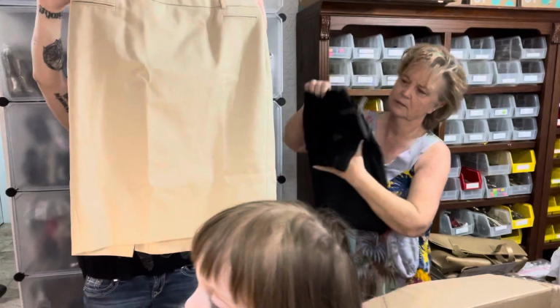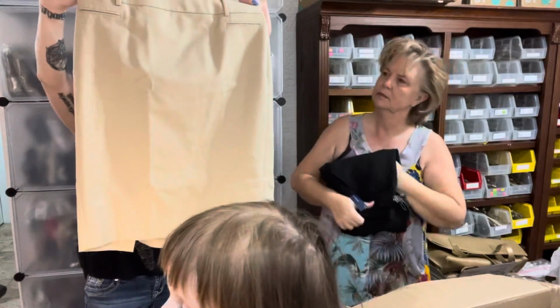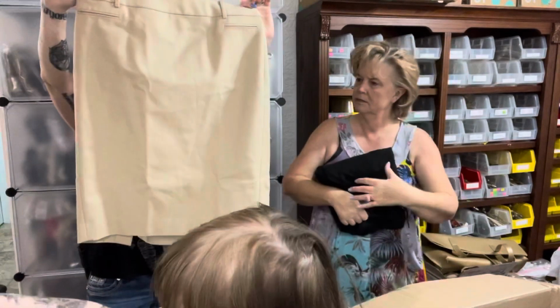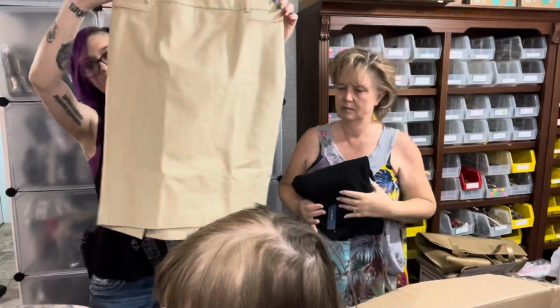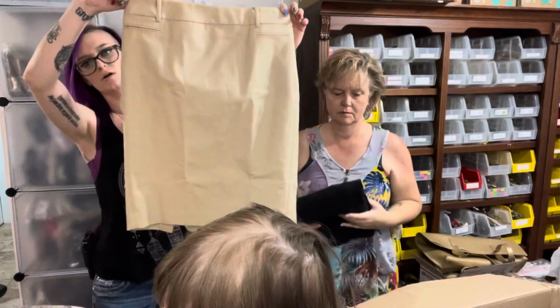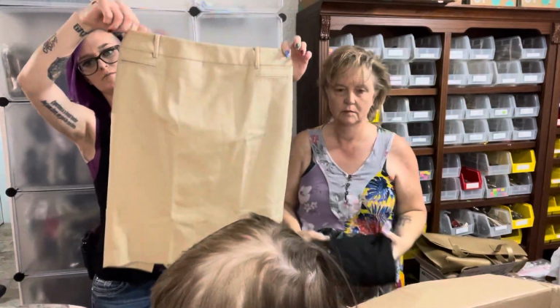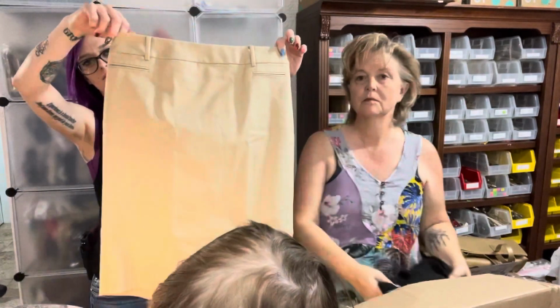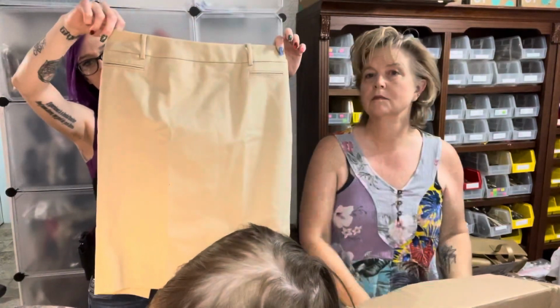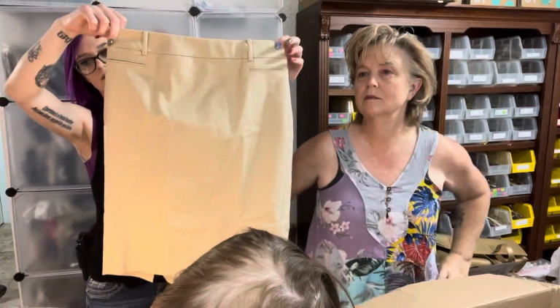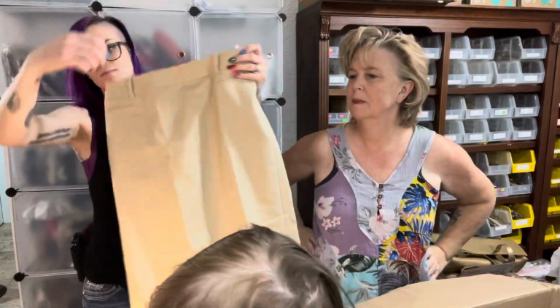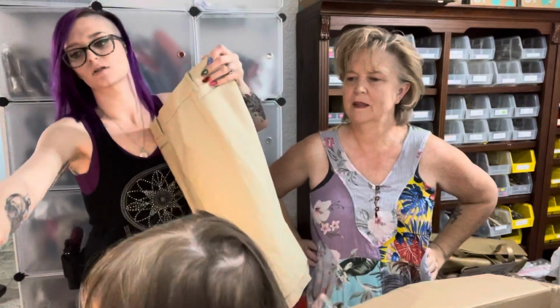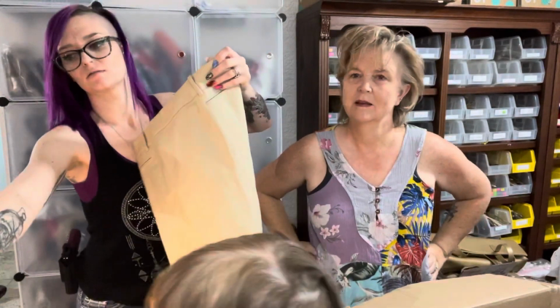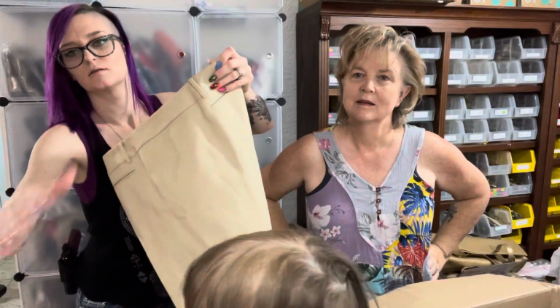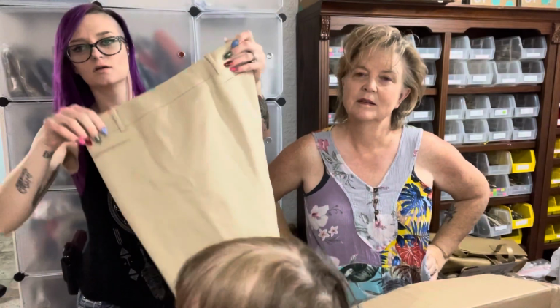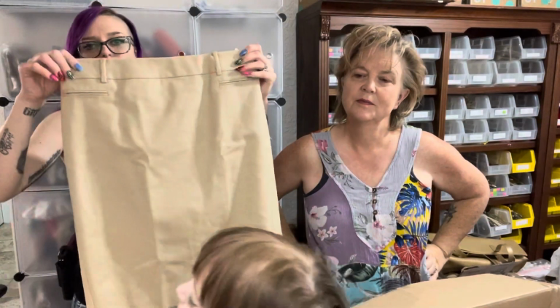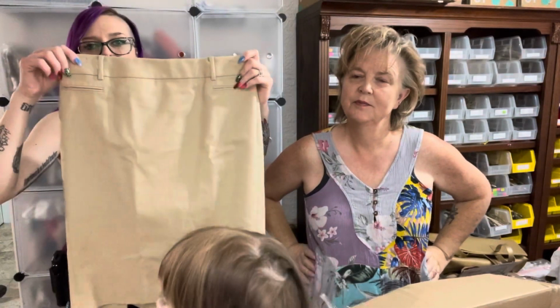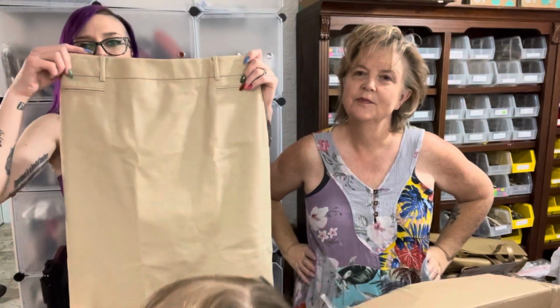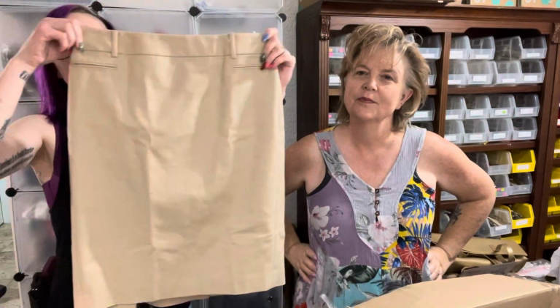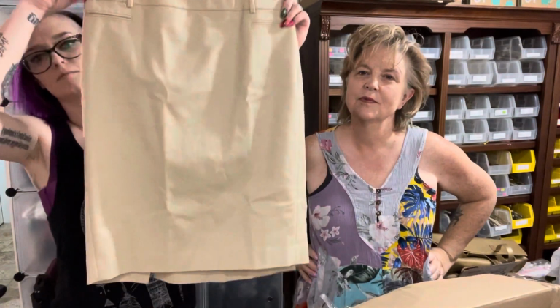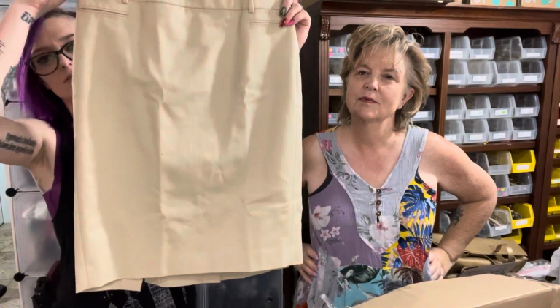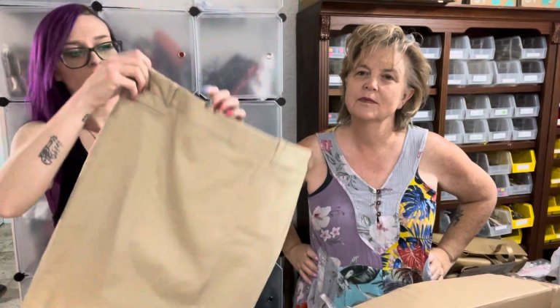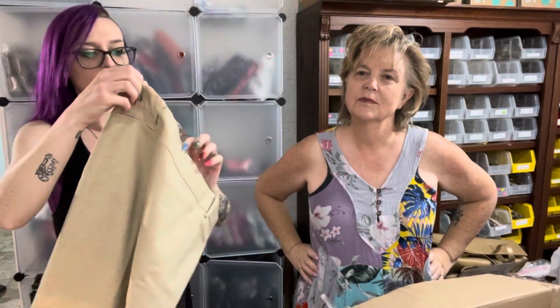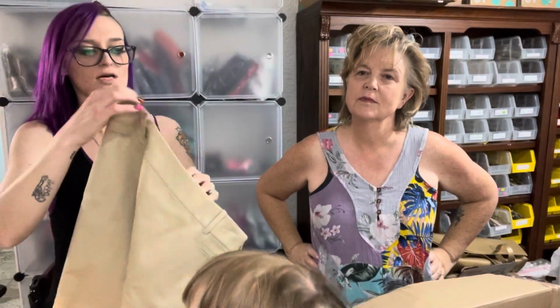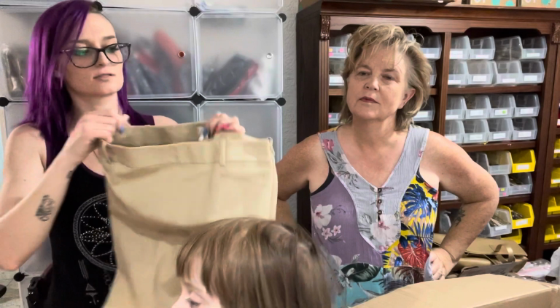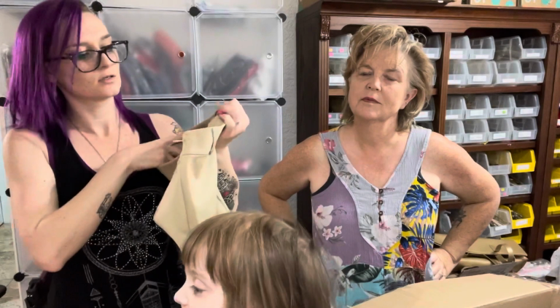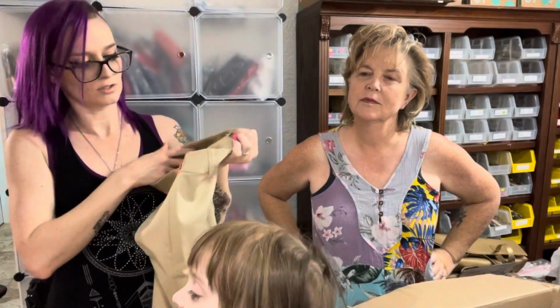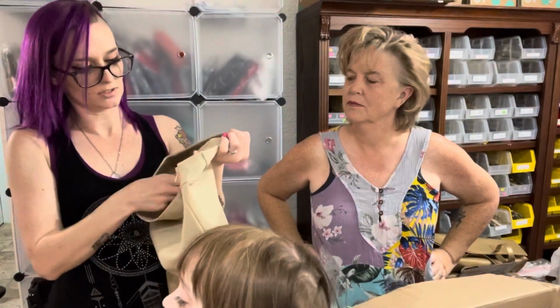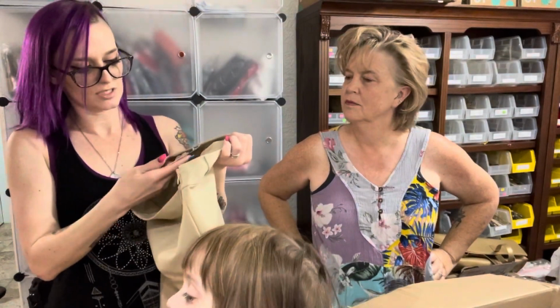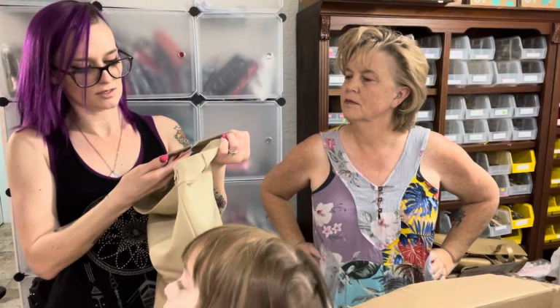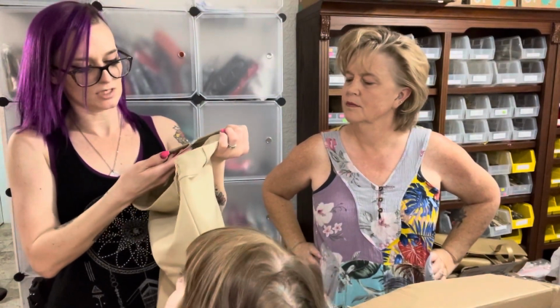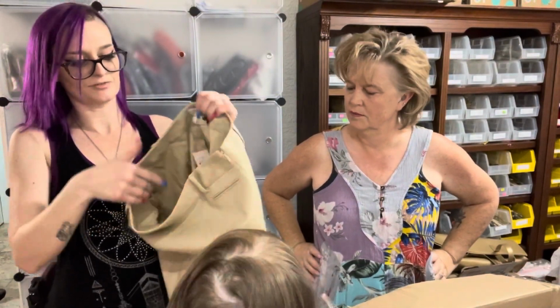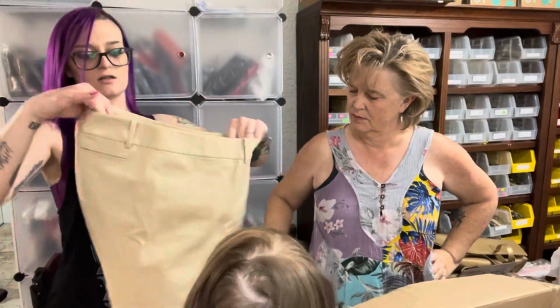I've got a skirt — a pencil skirt. It's a size four by The Loft. It's new with tags and retails for $59.